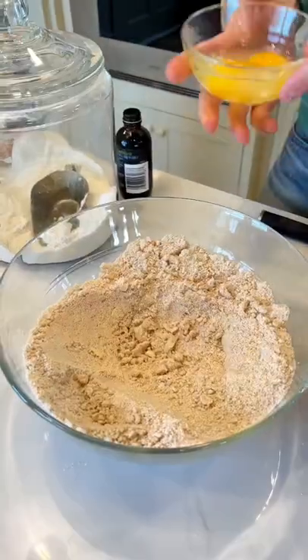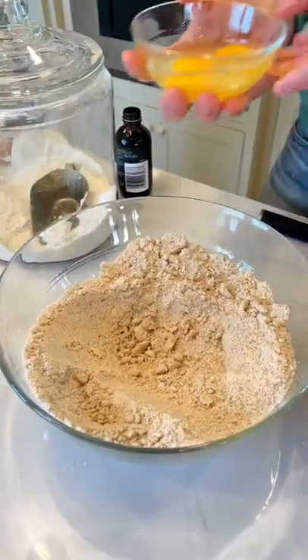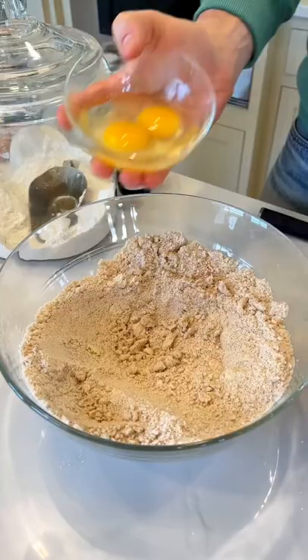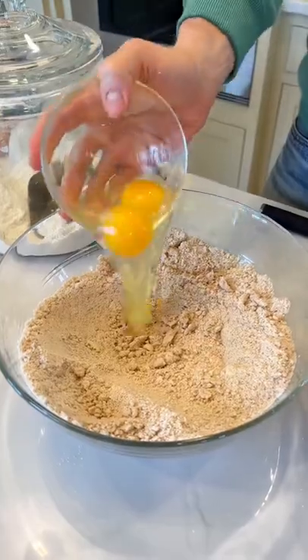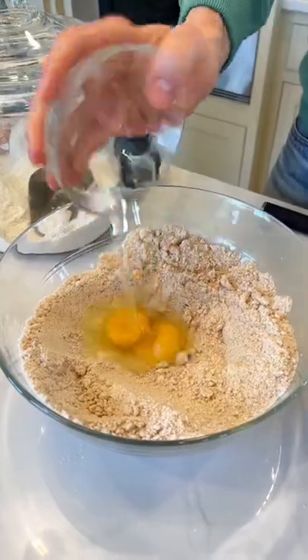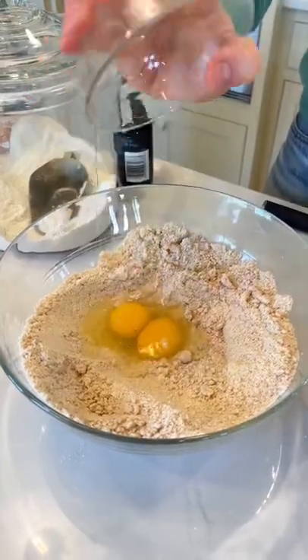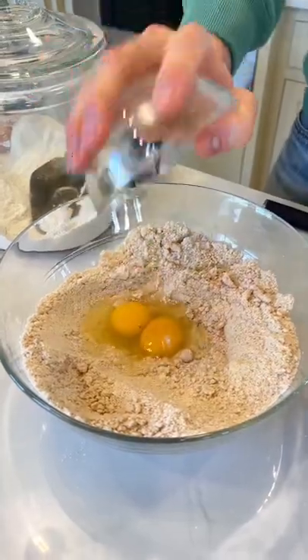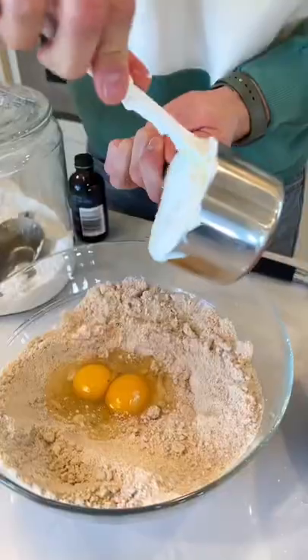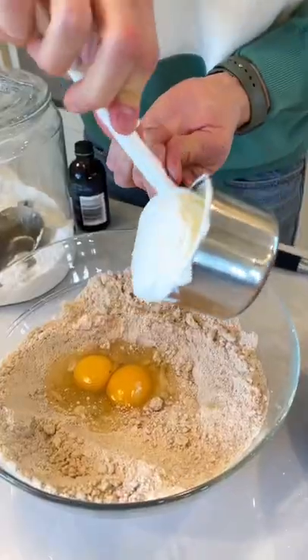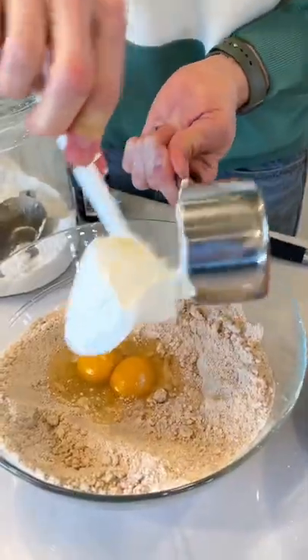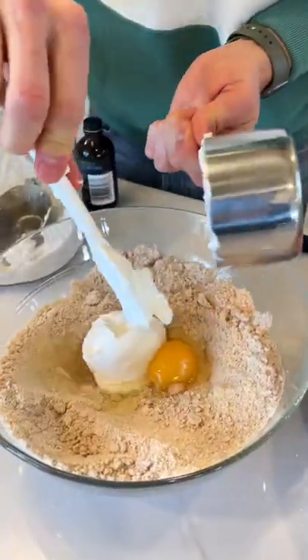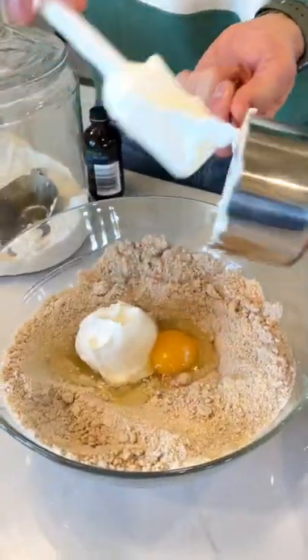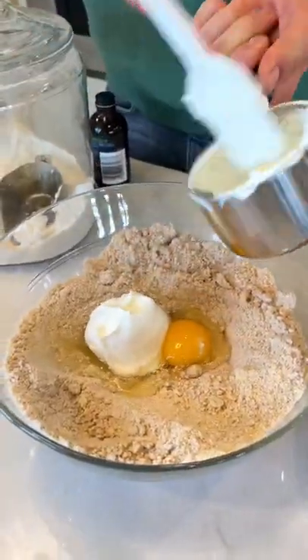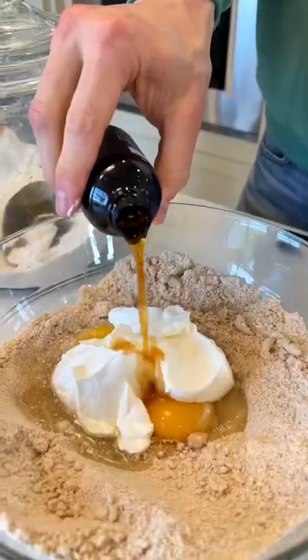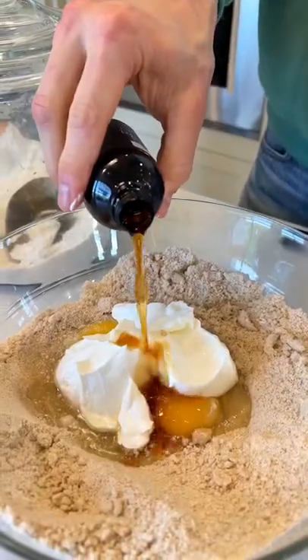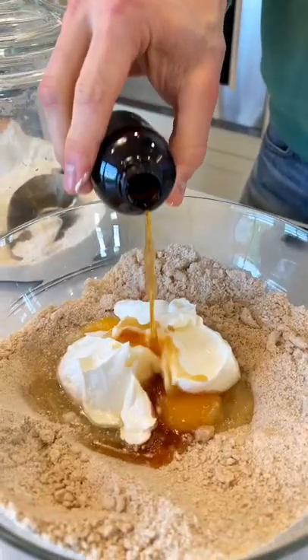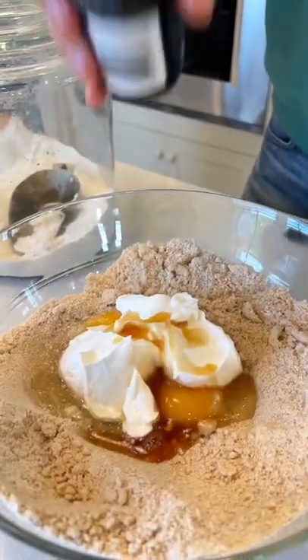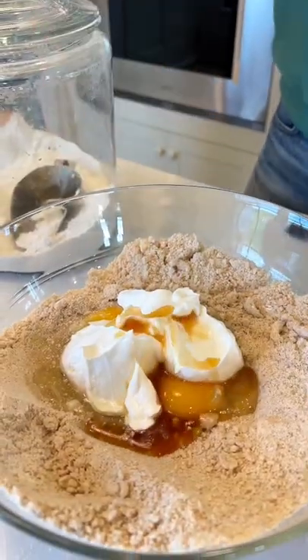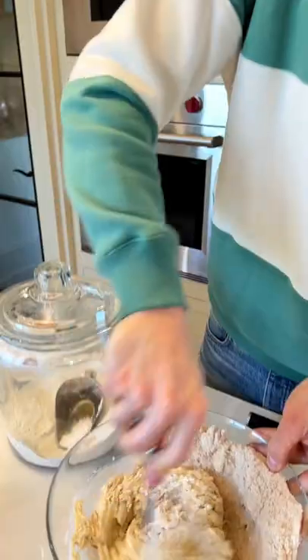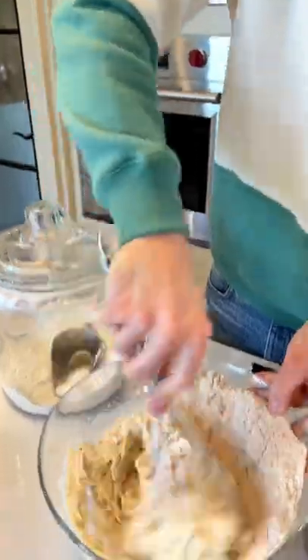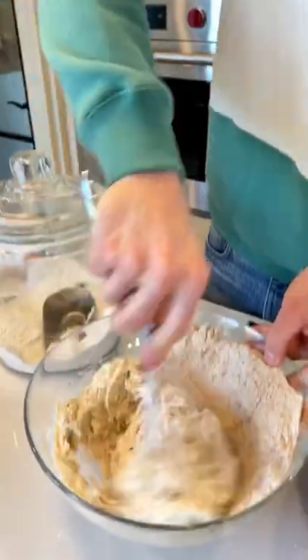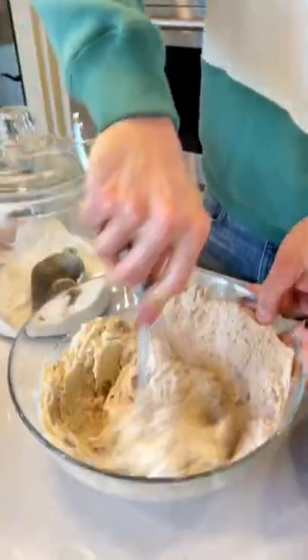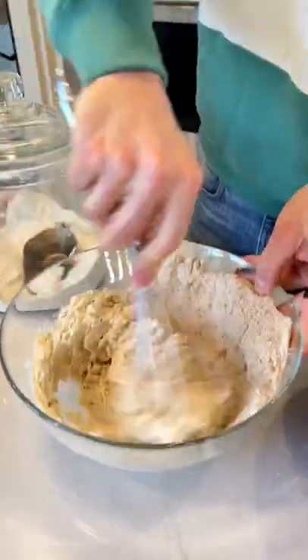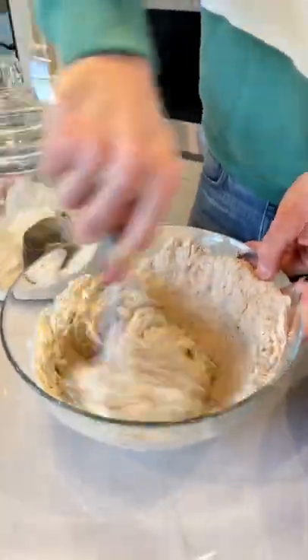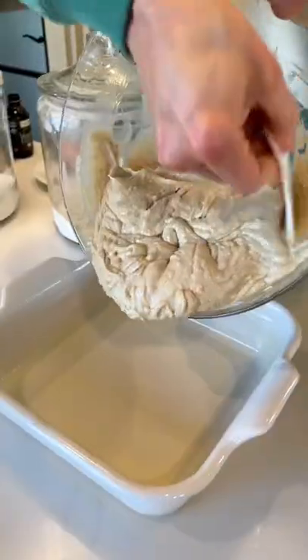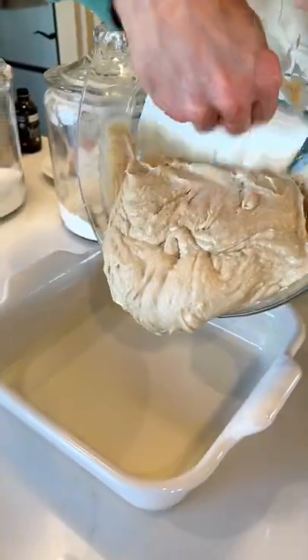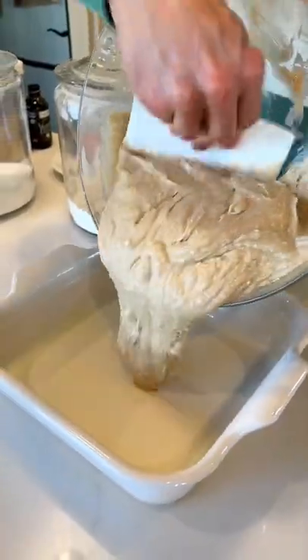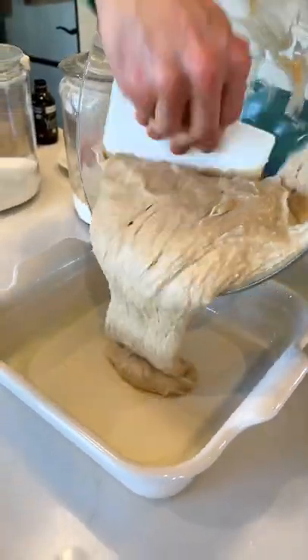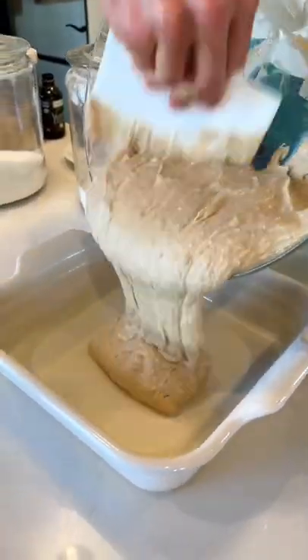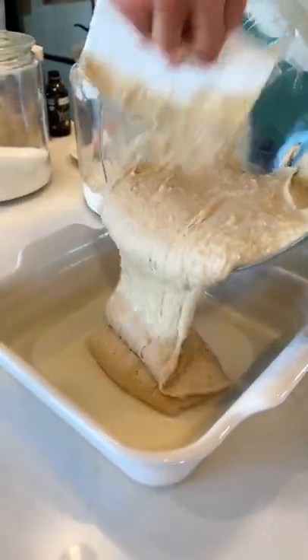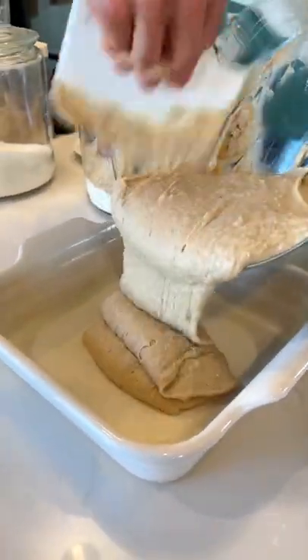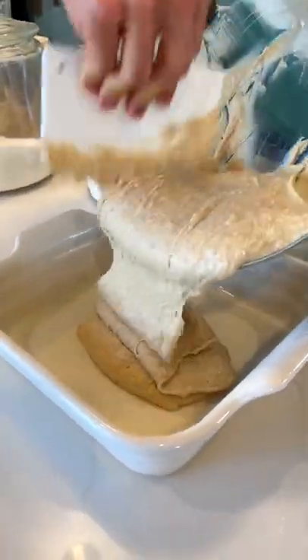To the remaining mixture, add 2 large eggs, 1 cup of sour cream, and 1 teaspoon of vanilla extract. Whisk that until smooth and pour it right into a greased 9x9 baking dish.